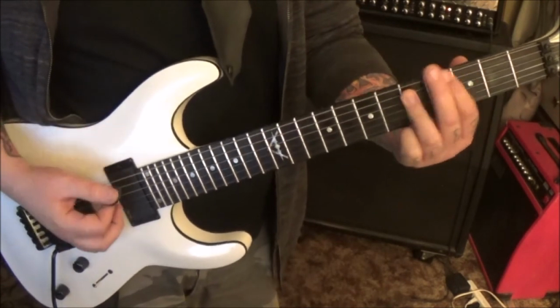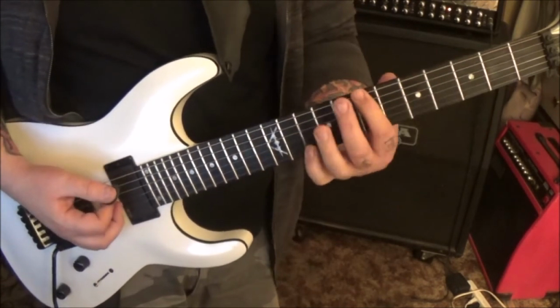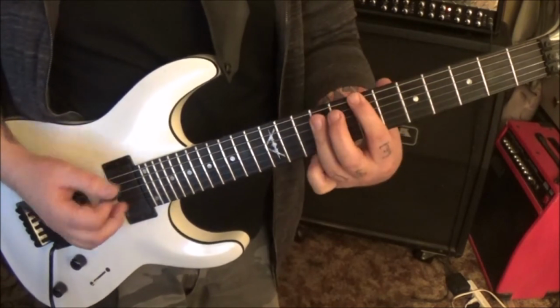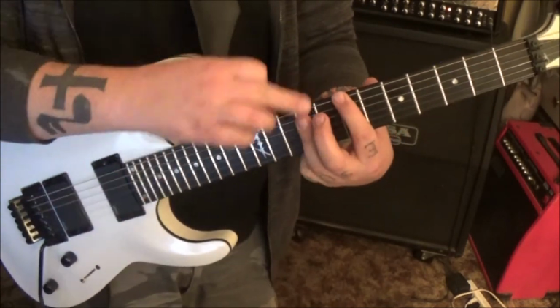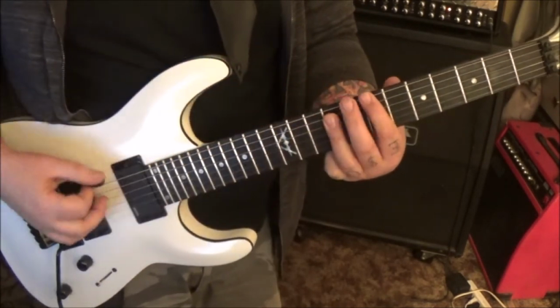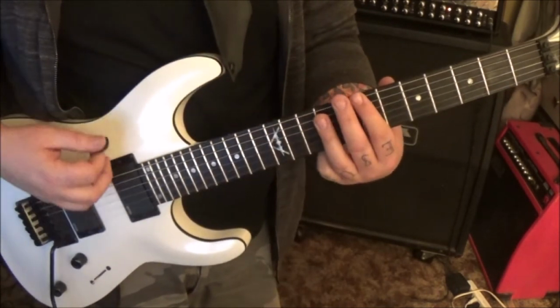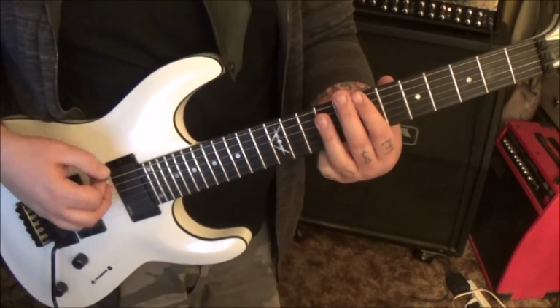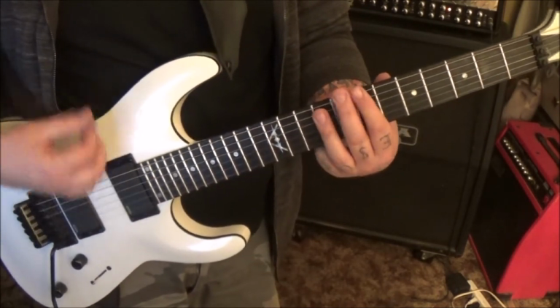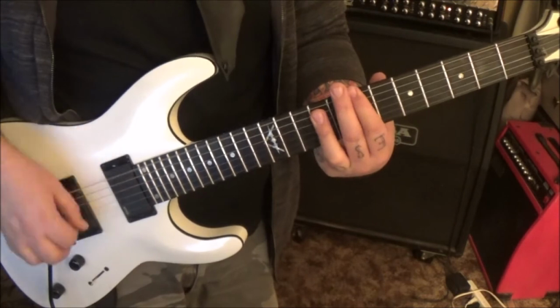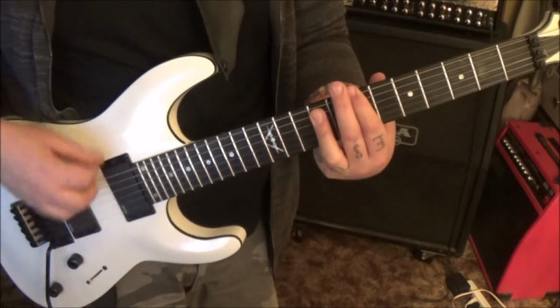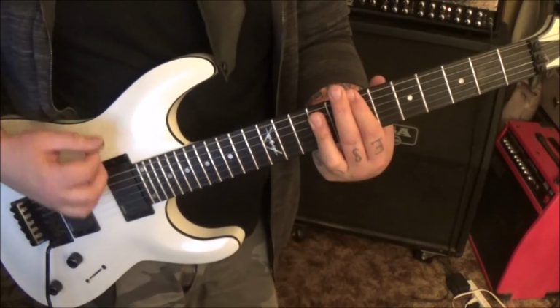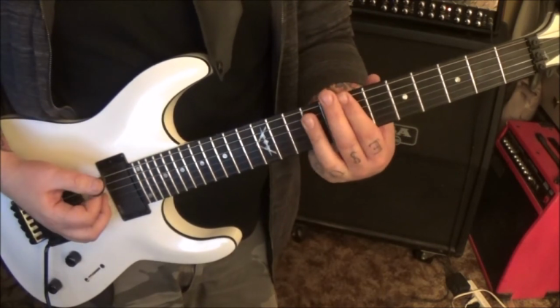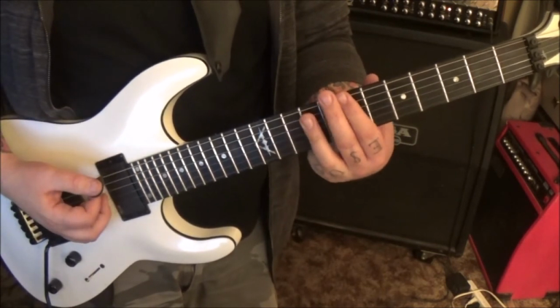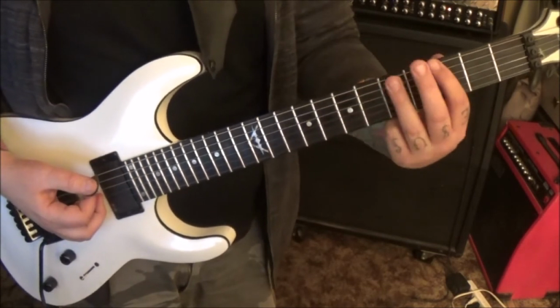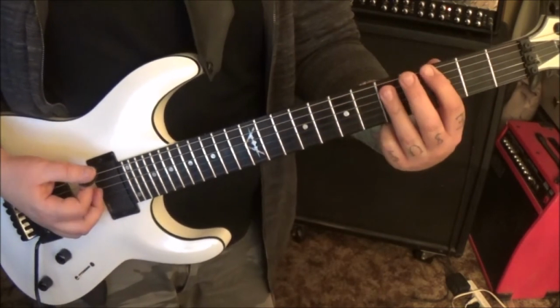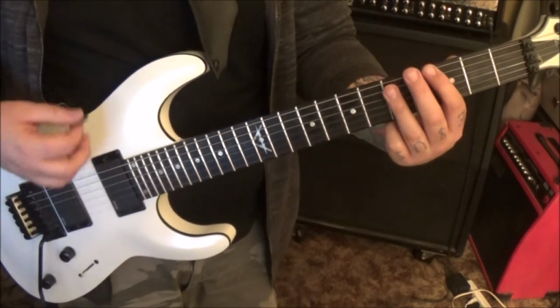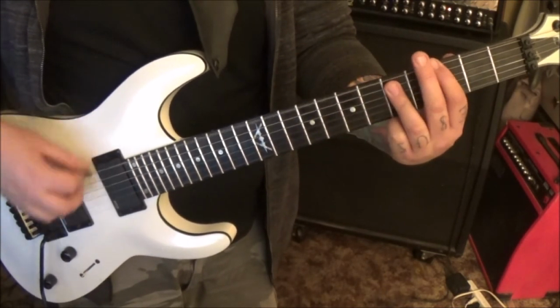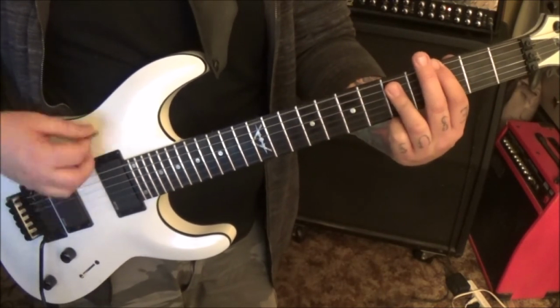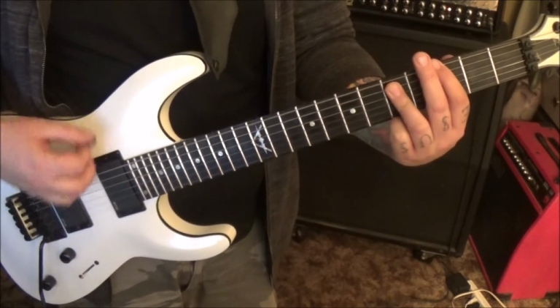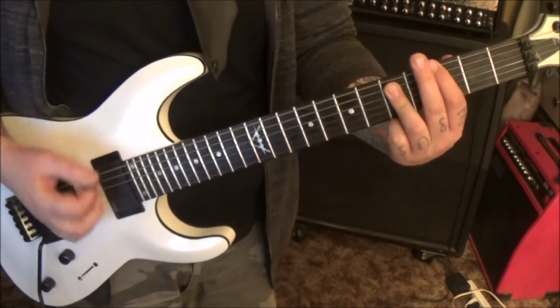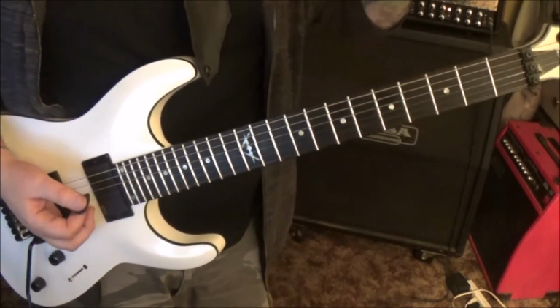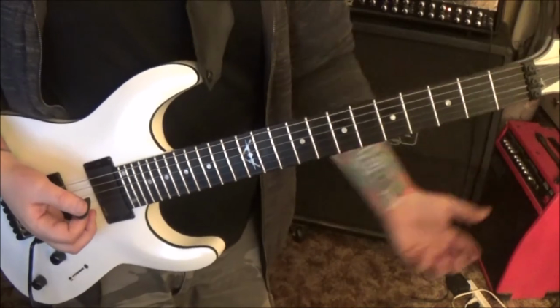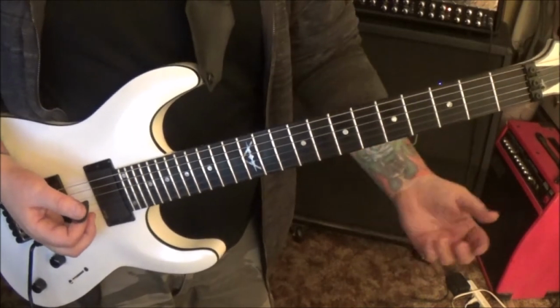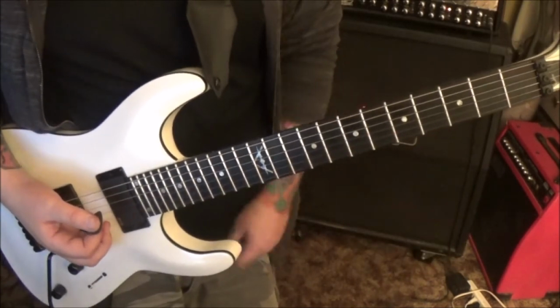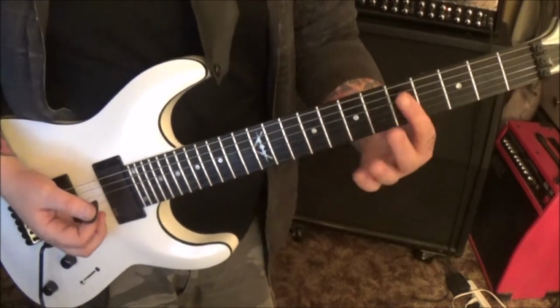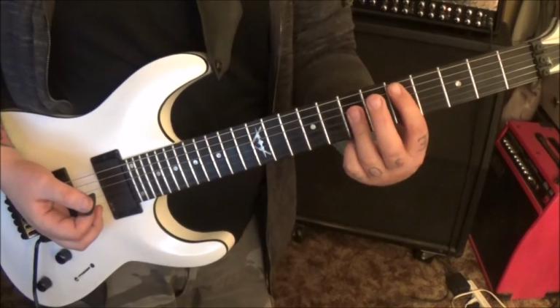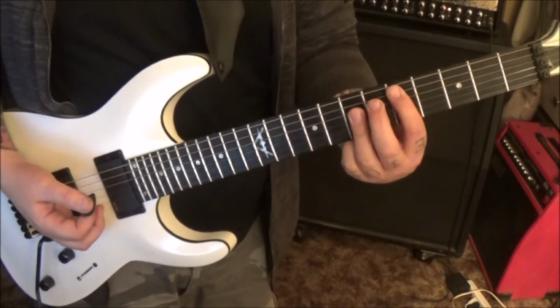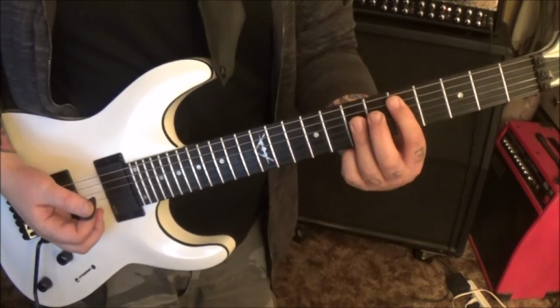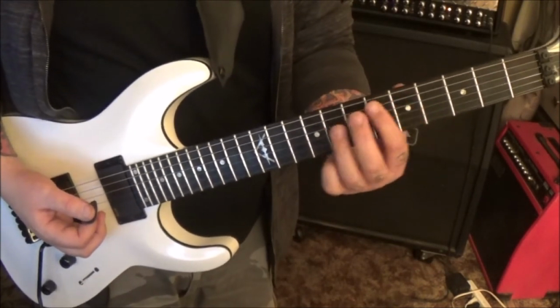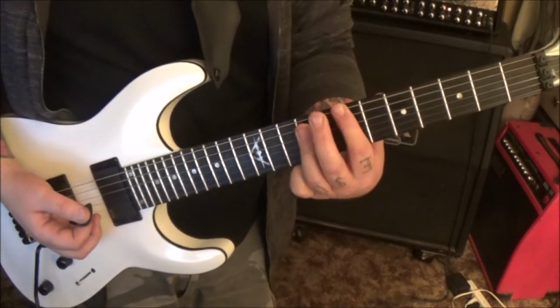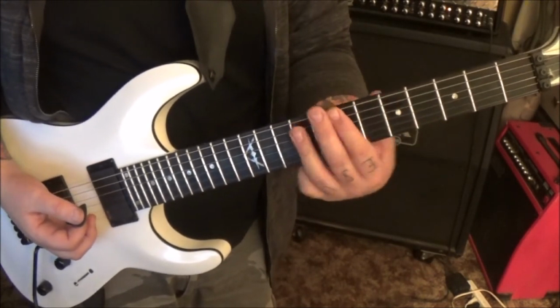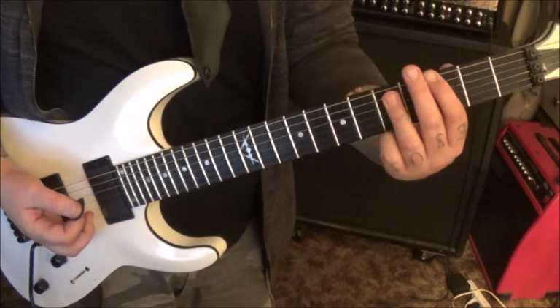Up to 7-9-9: E and A and D, eight times. Then to 3-5-5, eight times. Do all that twice — so it's a D power chord with the octave, A, B, and G.